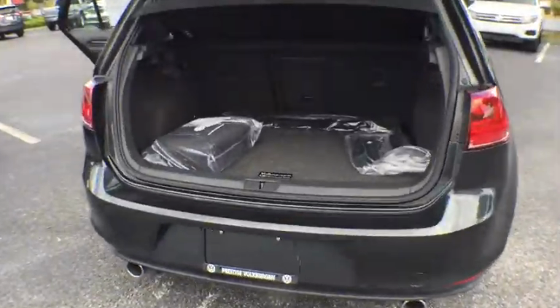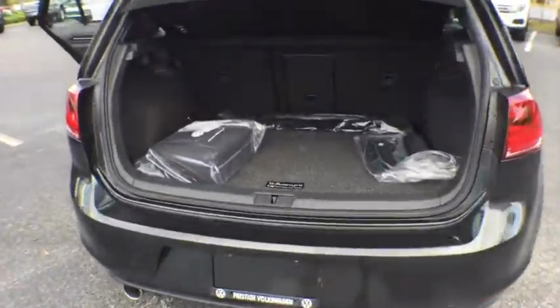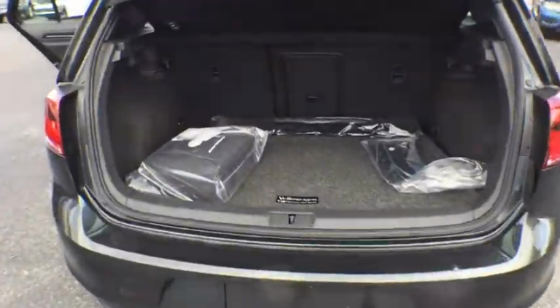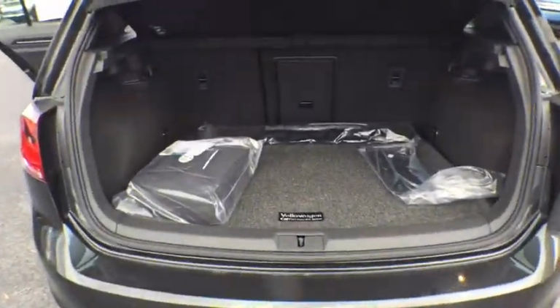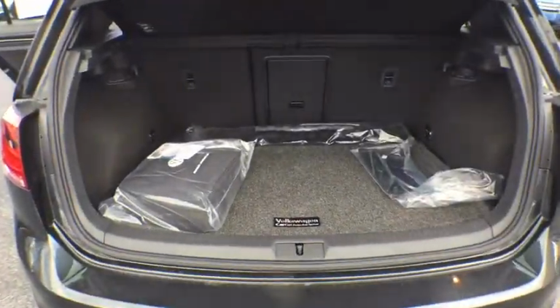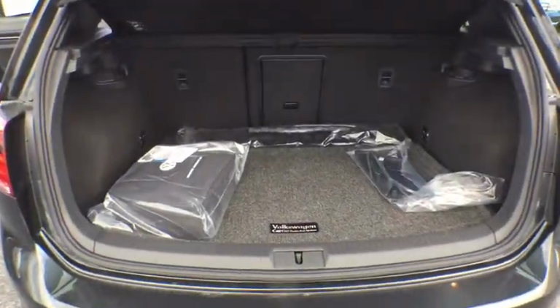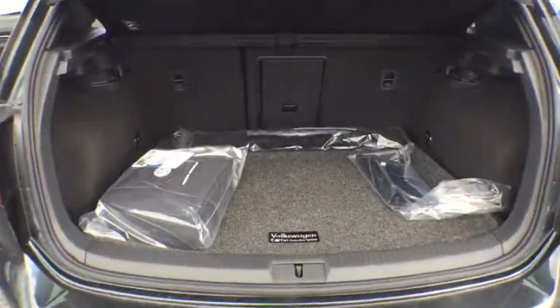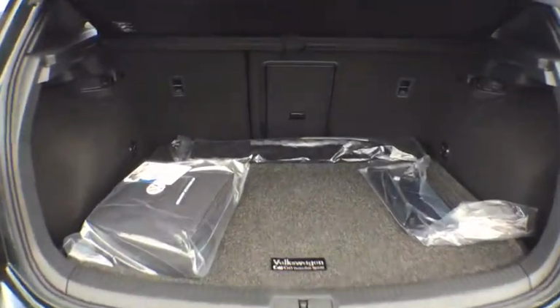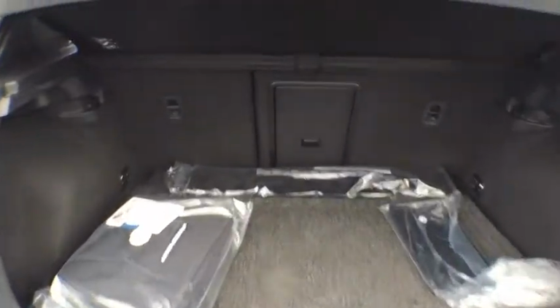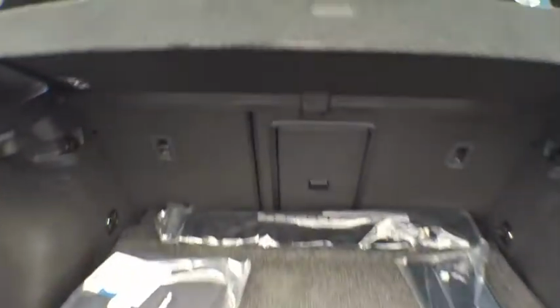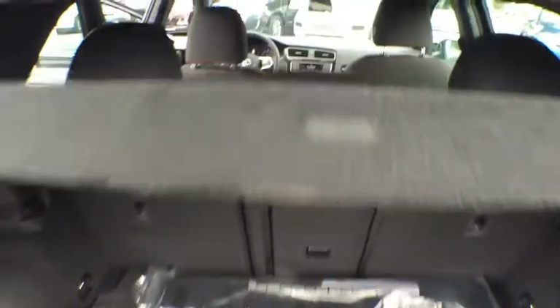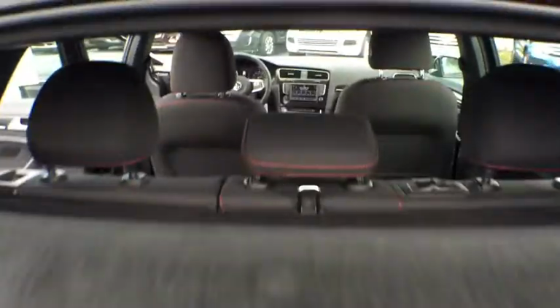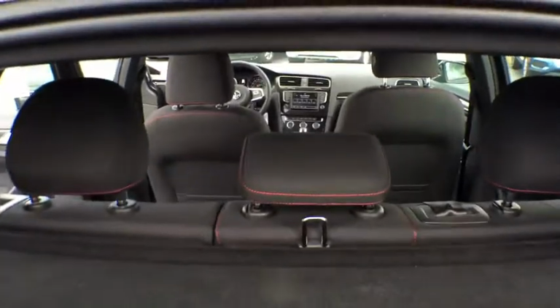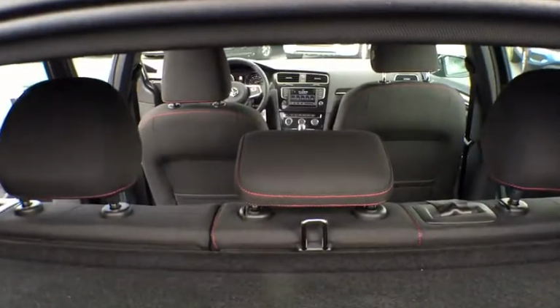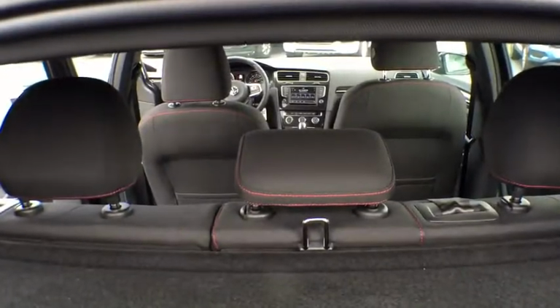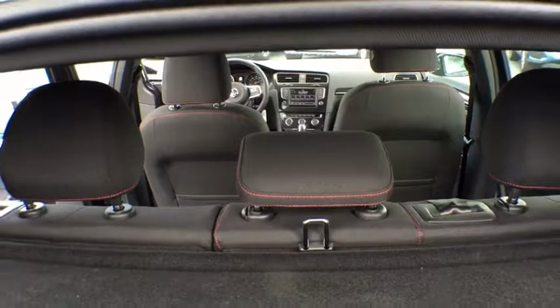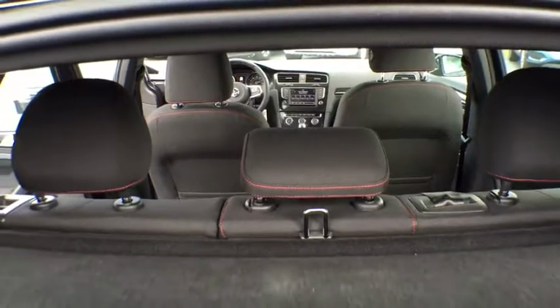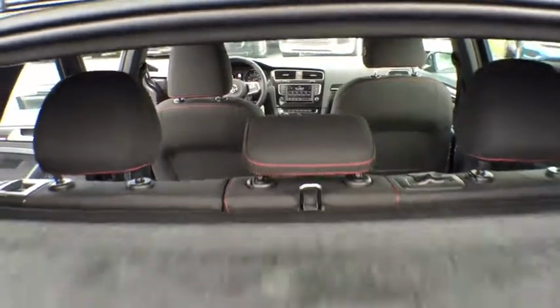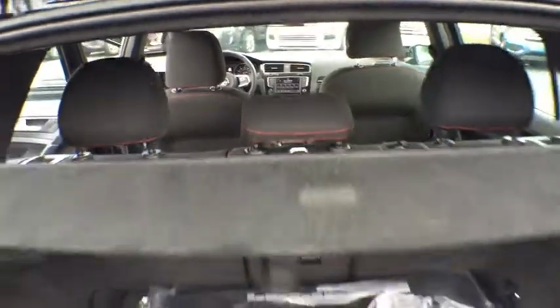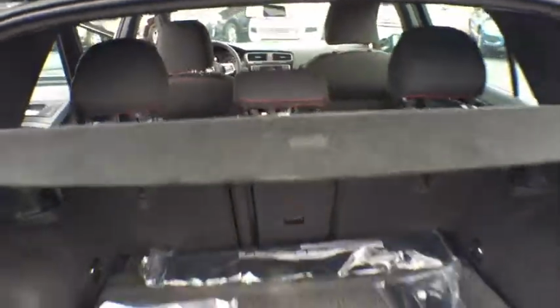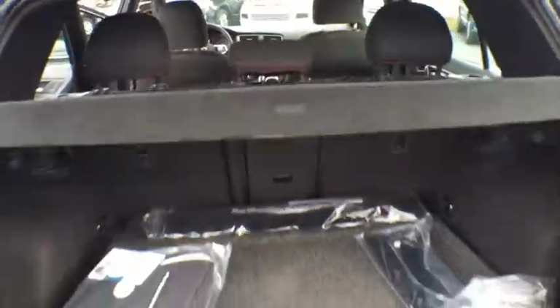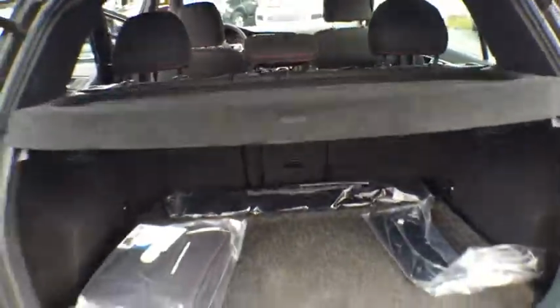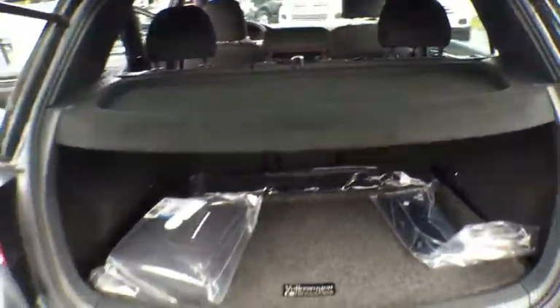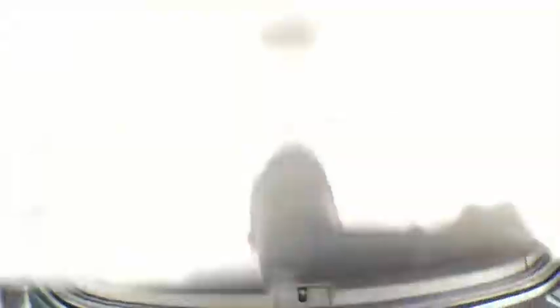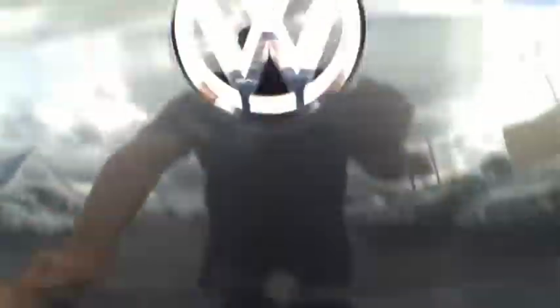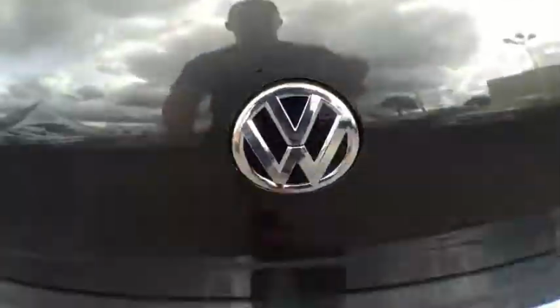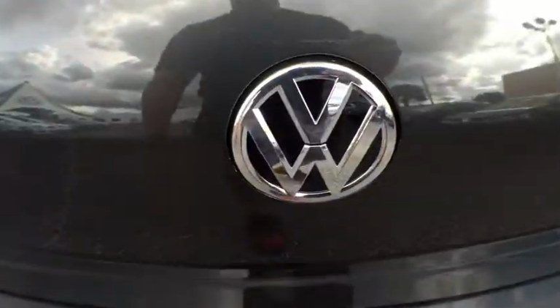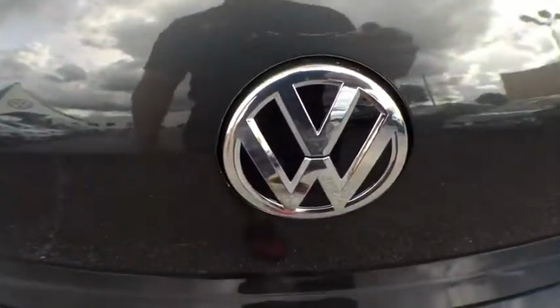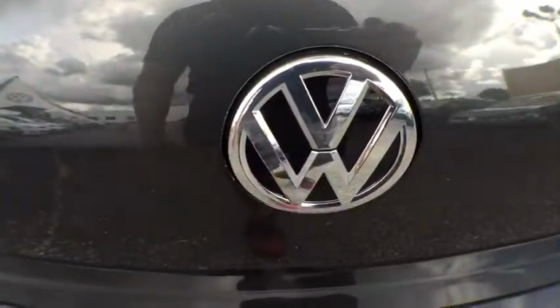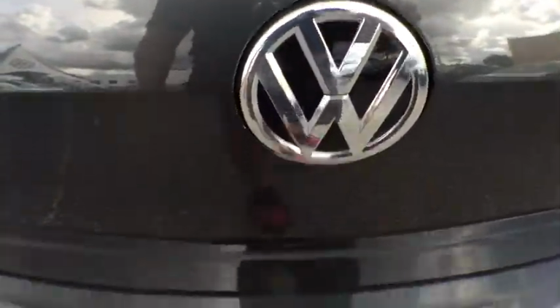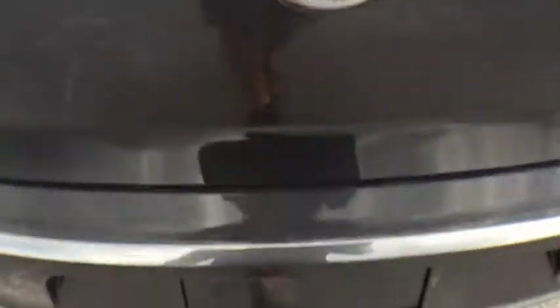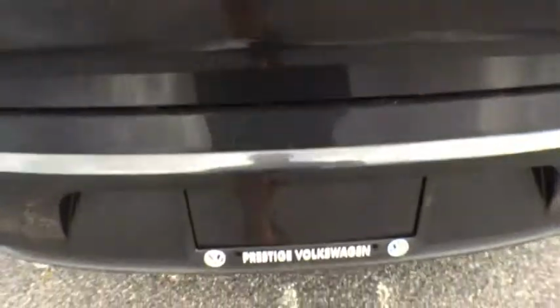Power passenger seat, backup camera, Bluetooth, leather-wrapped steering wheel, power steering, adjustable steering wheel, four-wheel disc brakes, floor mats.